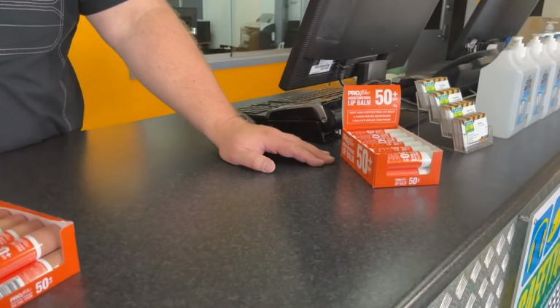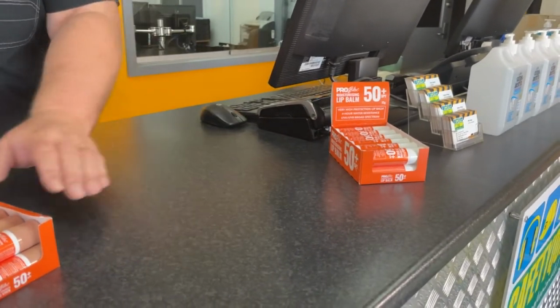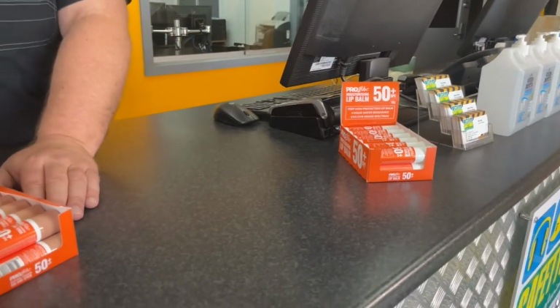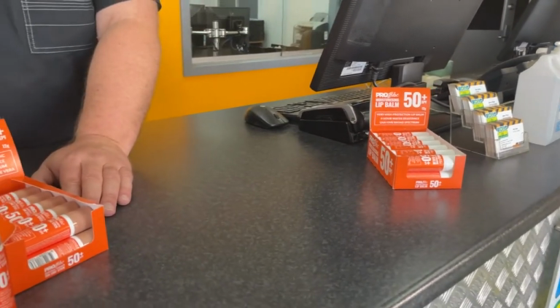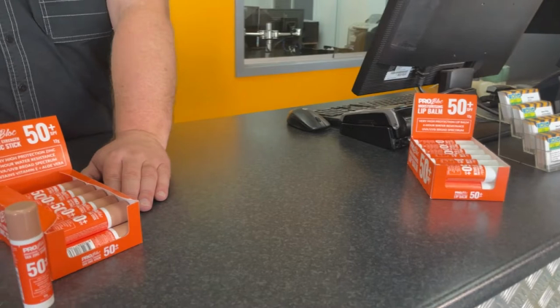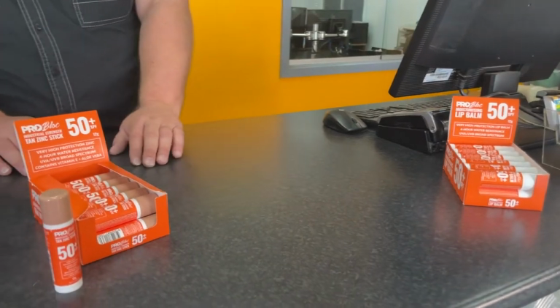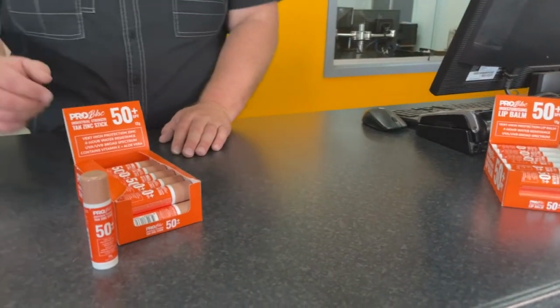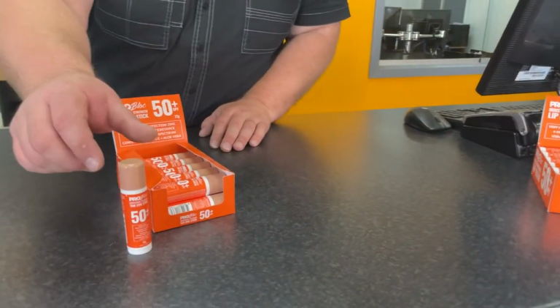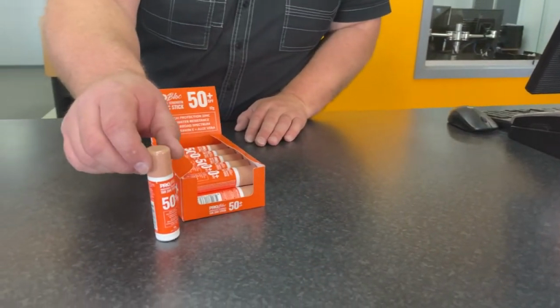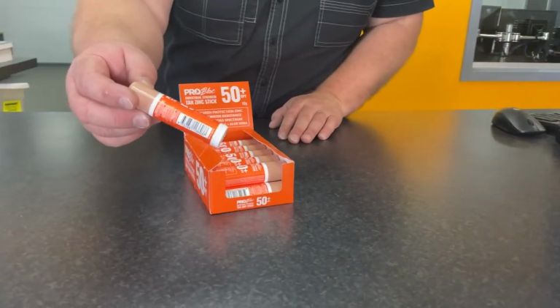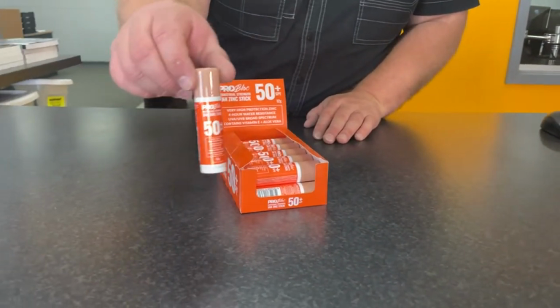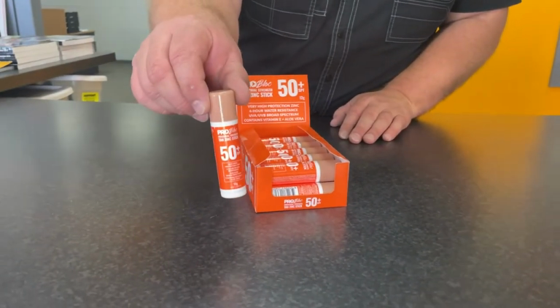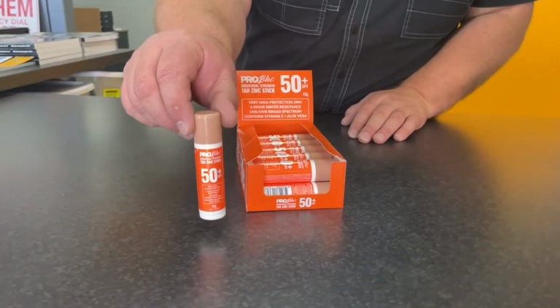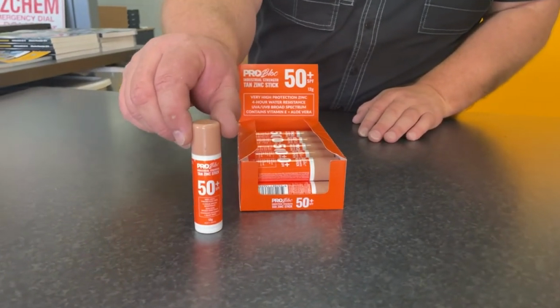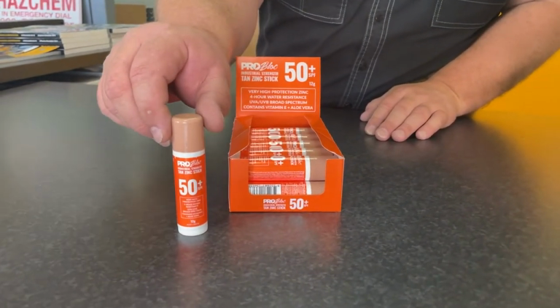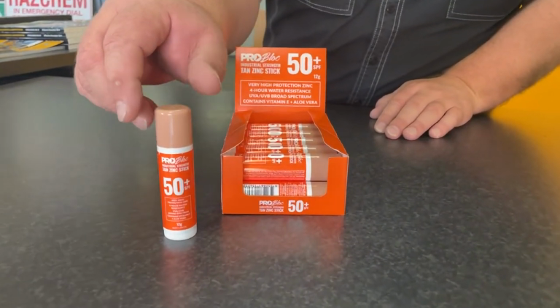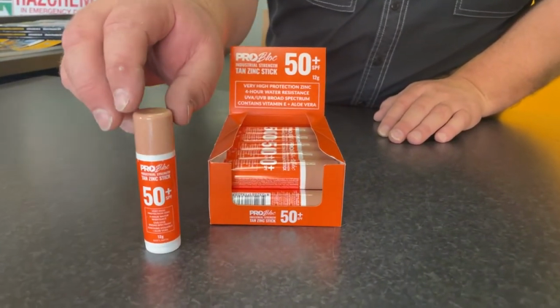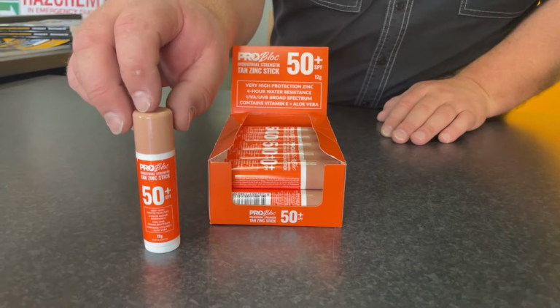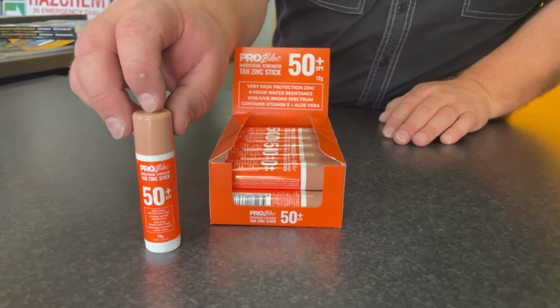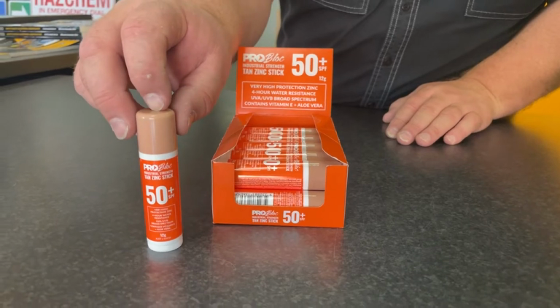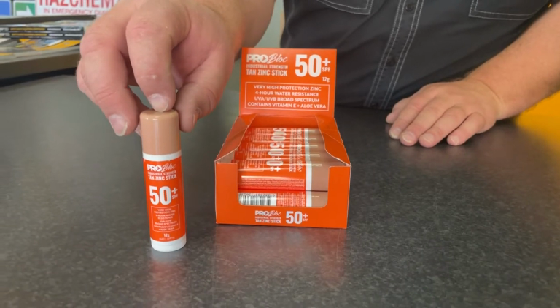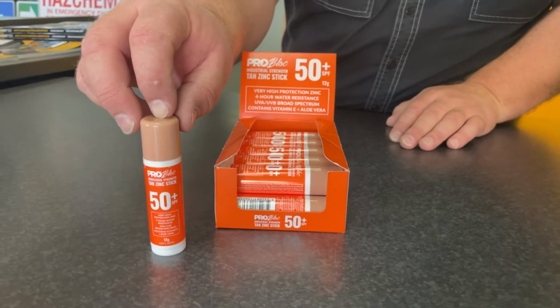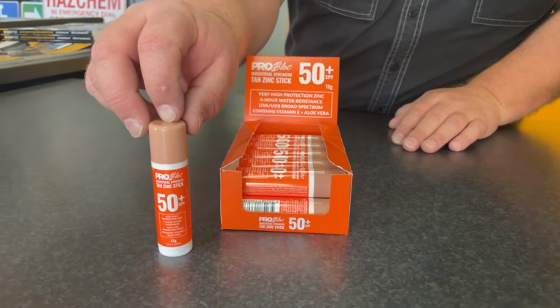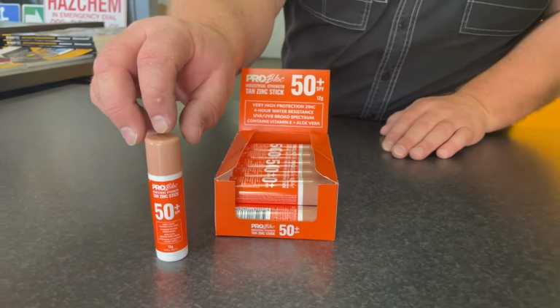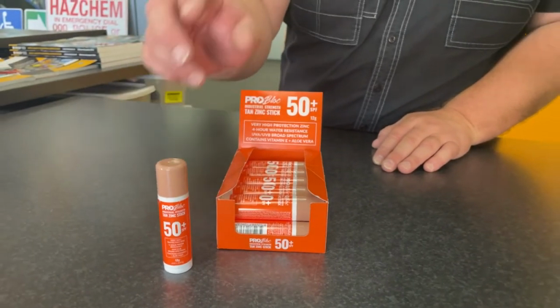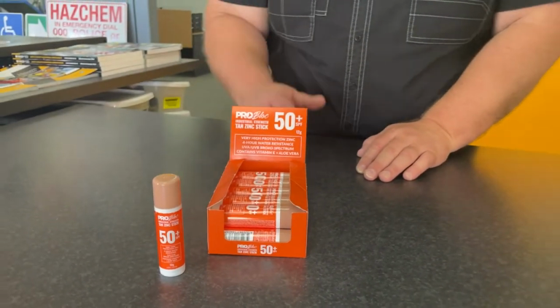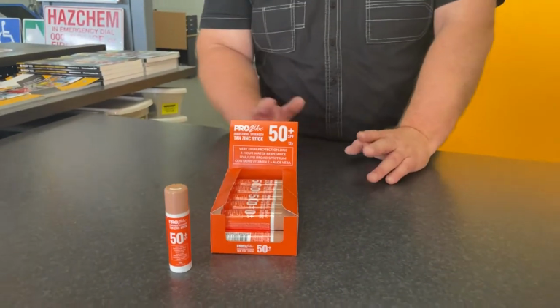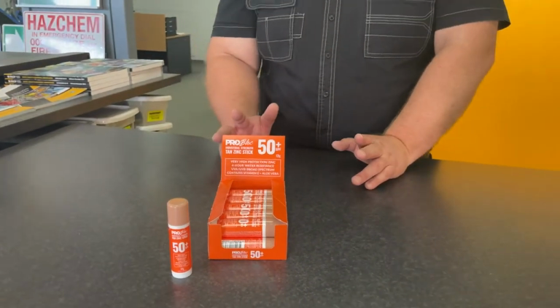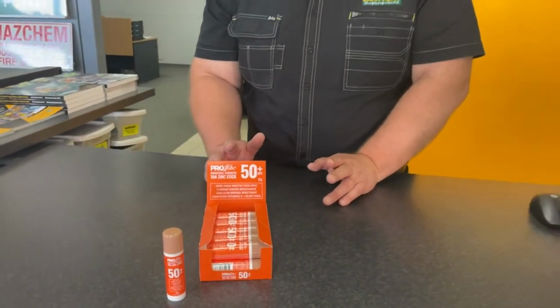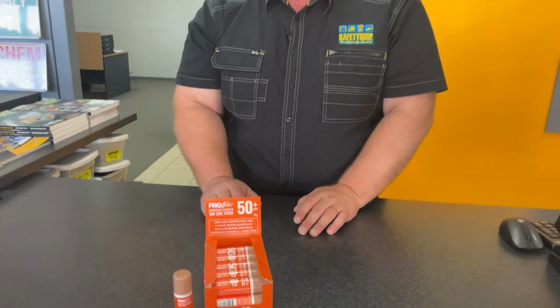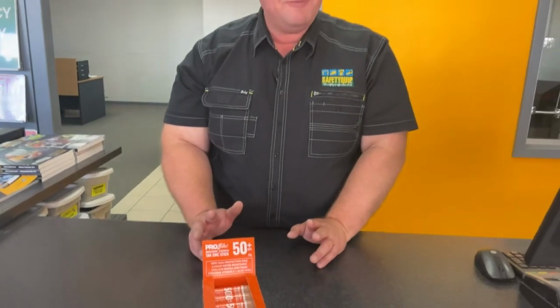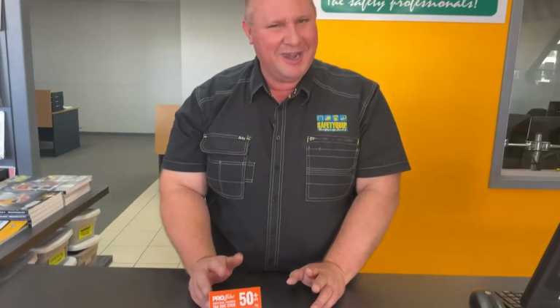They're both SPF 50+. The Tan Zinc Stick is tan in colour rather than white, so if you're conscious of traditional white lip balms, the tan colour can be easy to apply without having white lips.